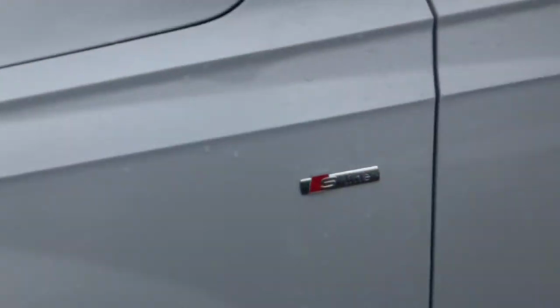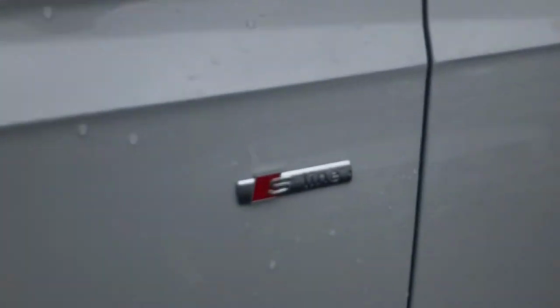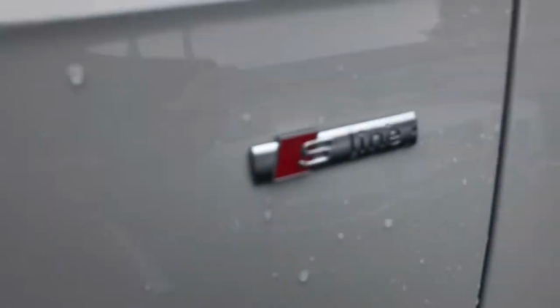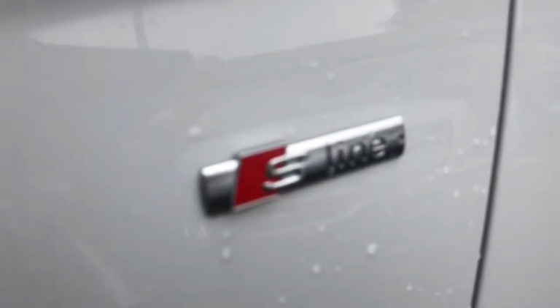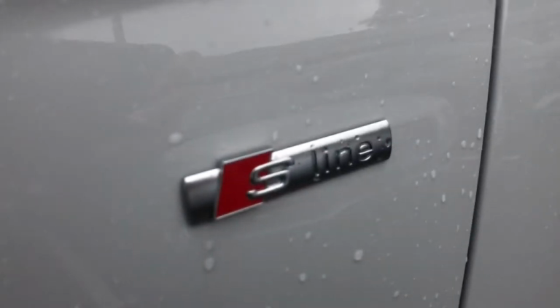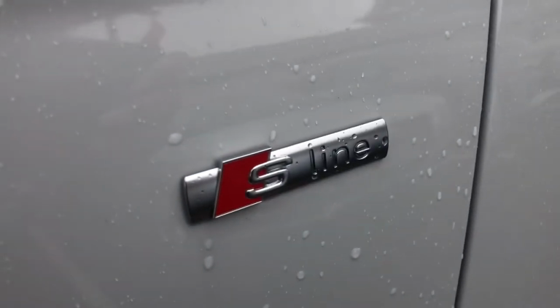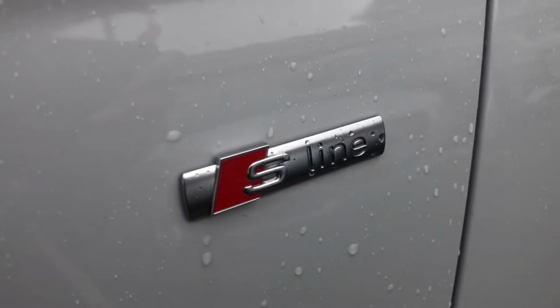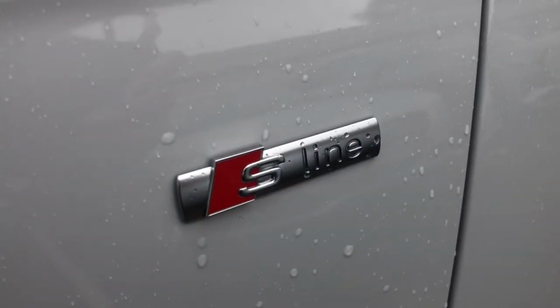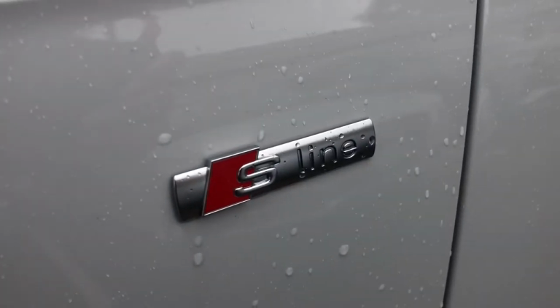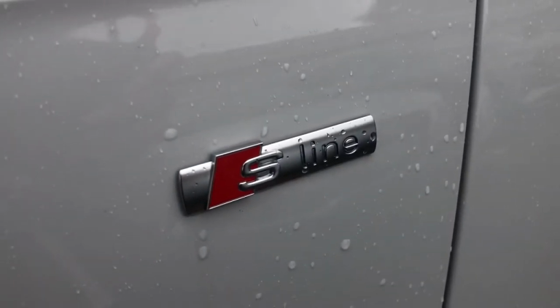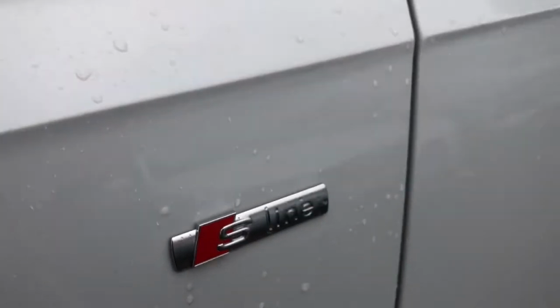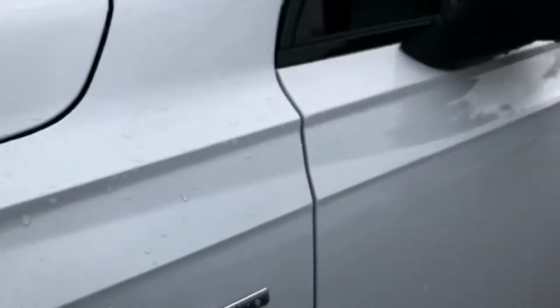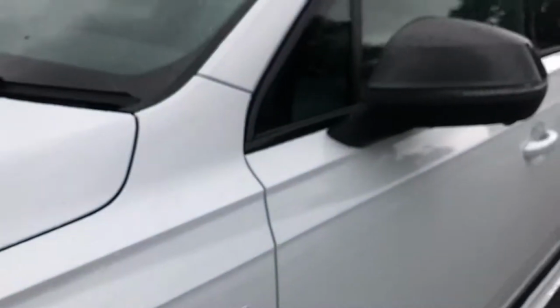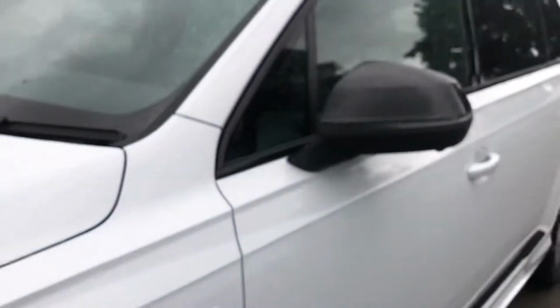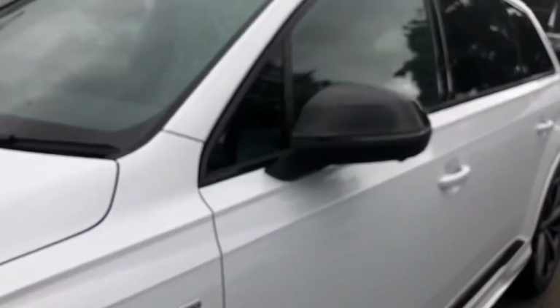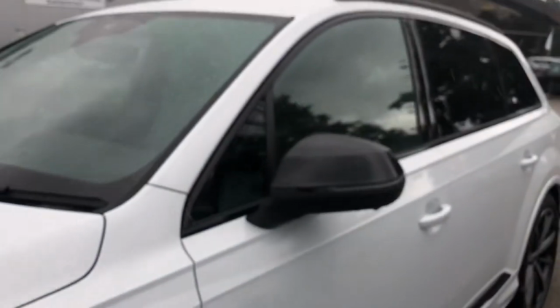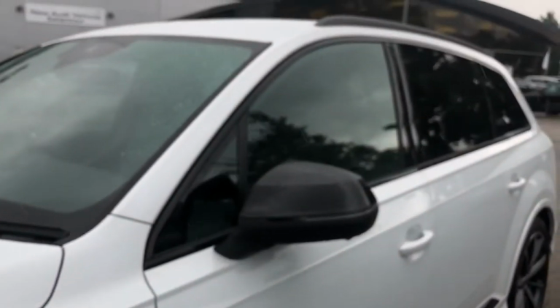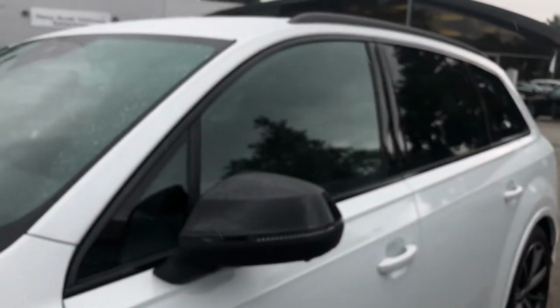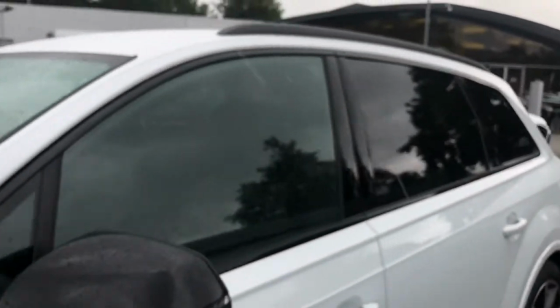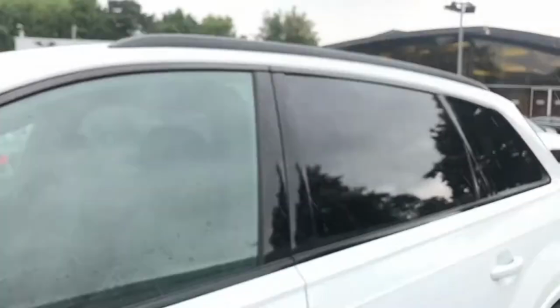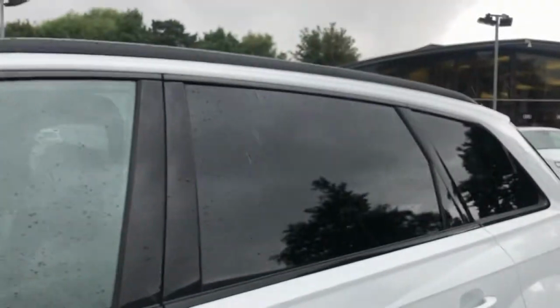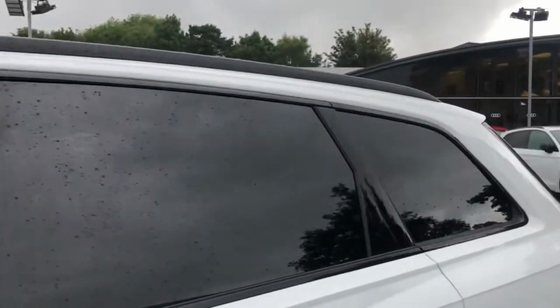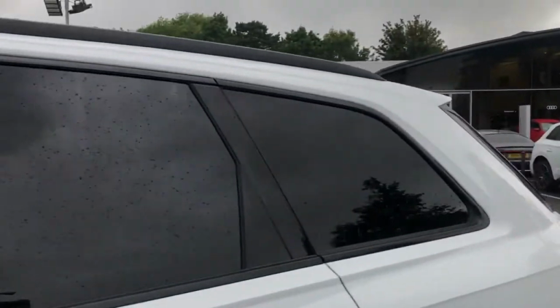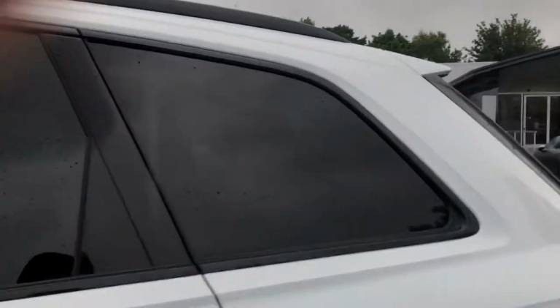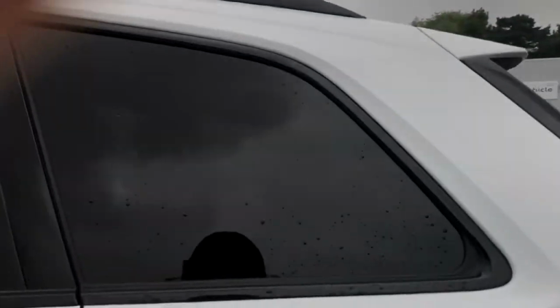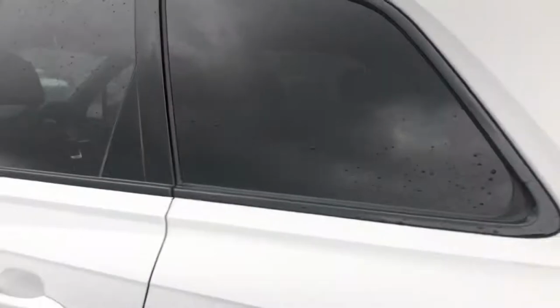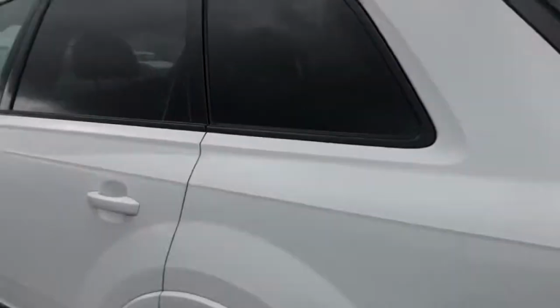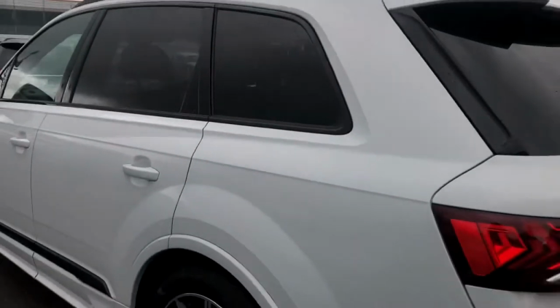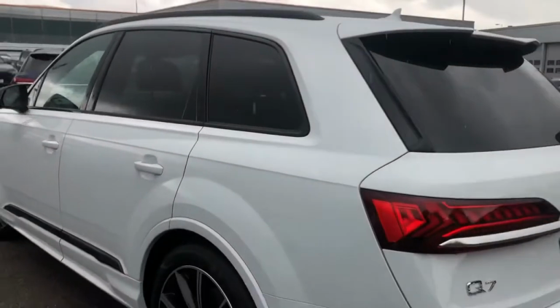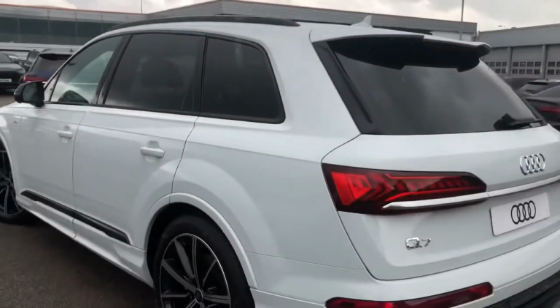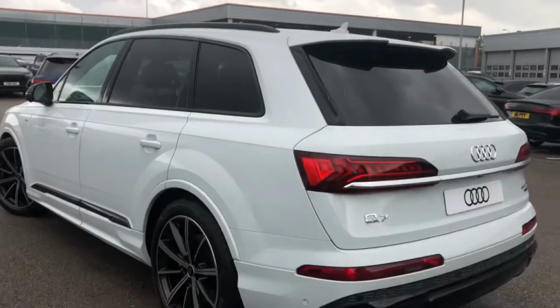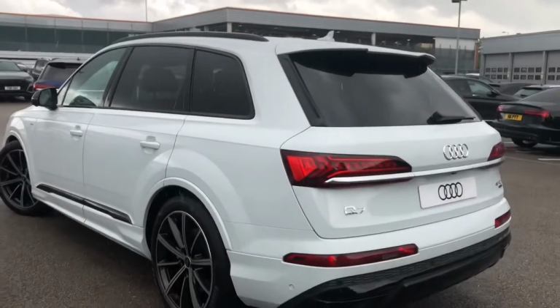We do have some of the signature S-Line branding badges, and with this being a Black Edition model we do have the black wing mirrors, black trims around the windows, black roof rails, as well as privacy glass all along the rear, which really does add a nice contrast to that white.